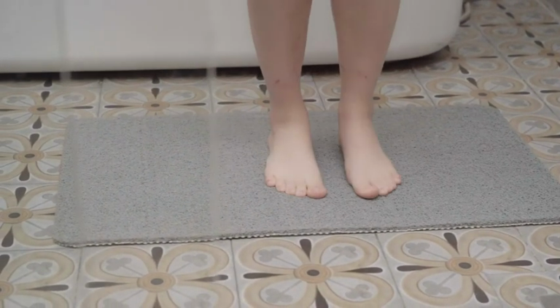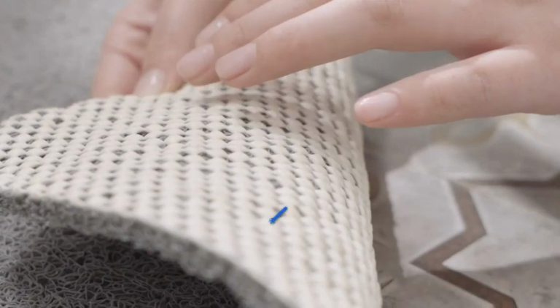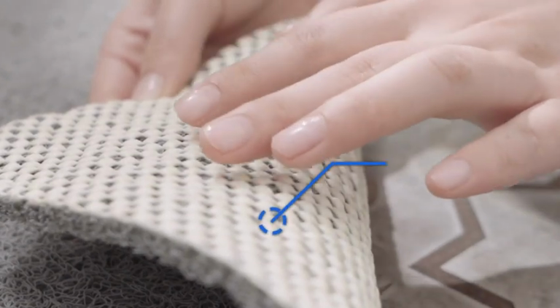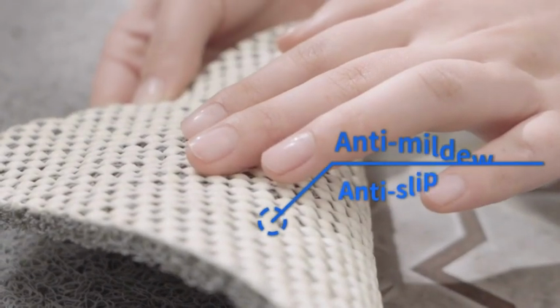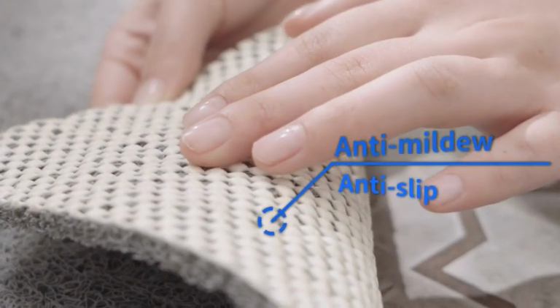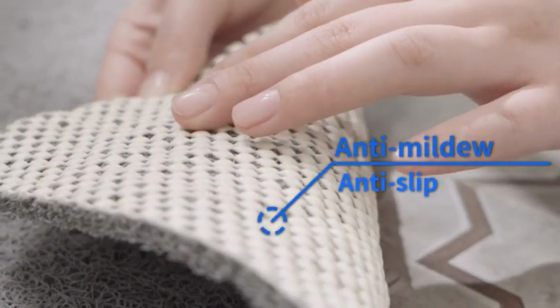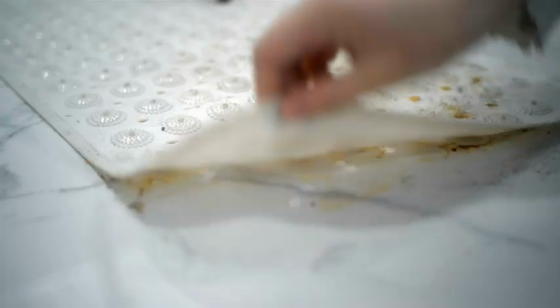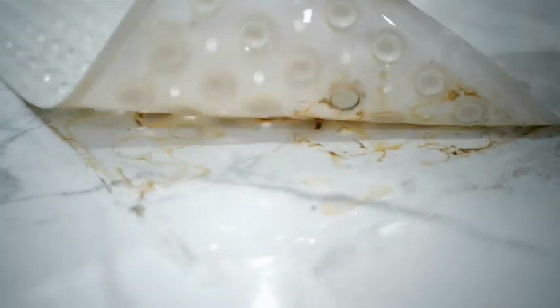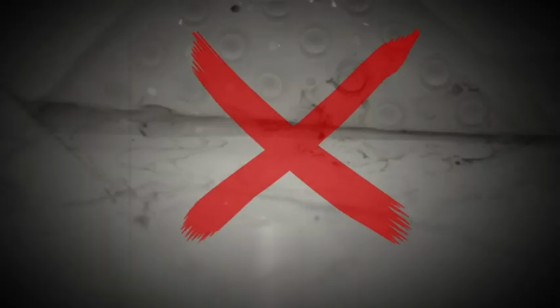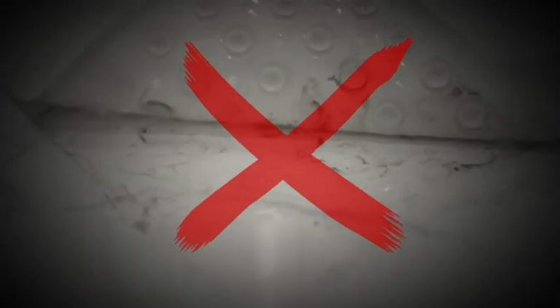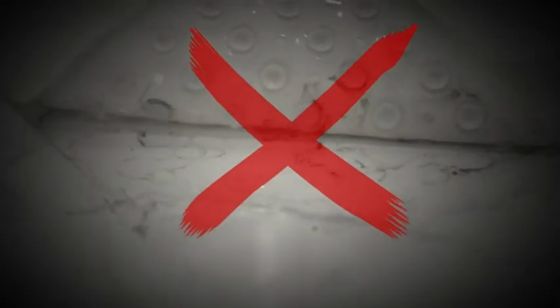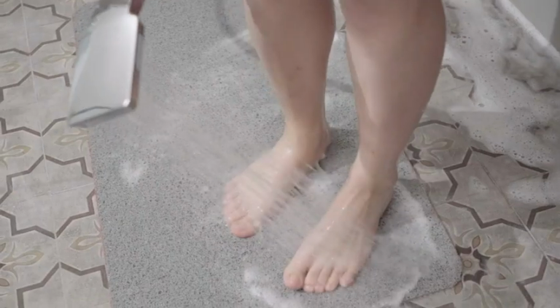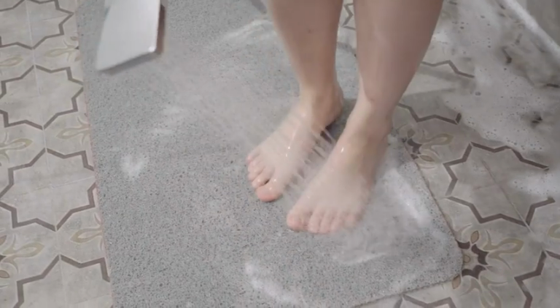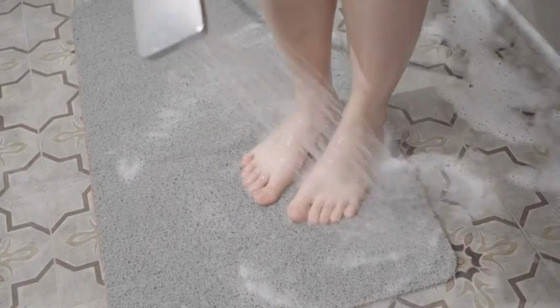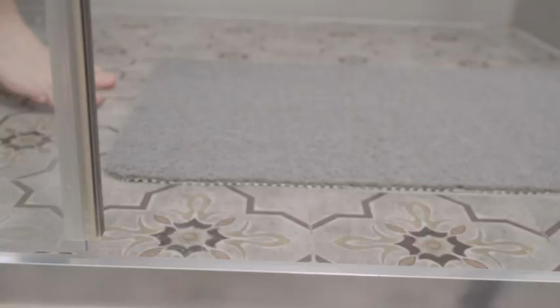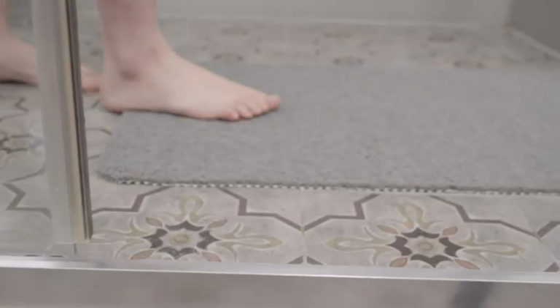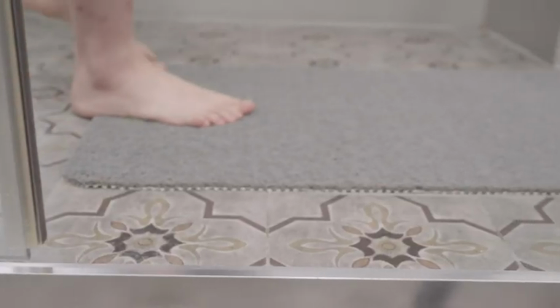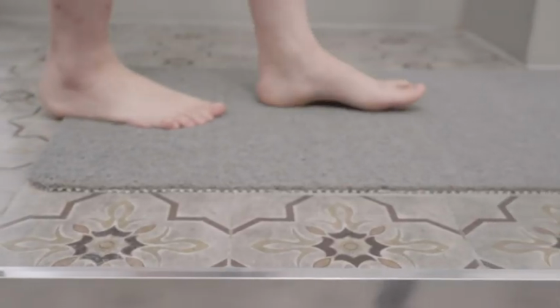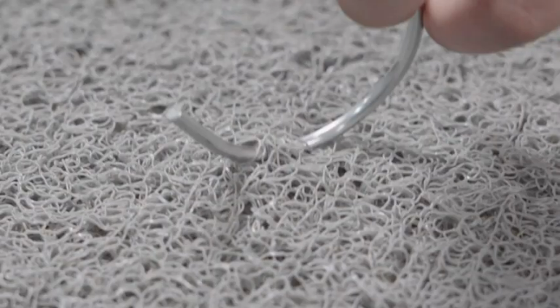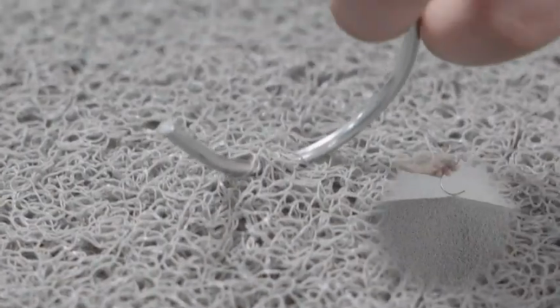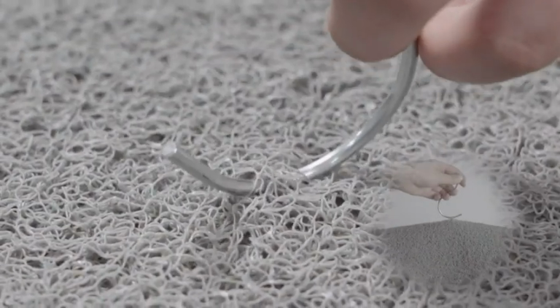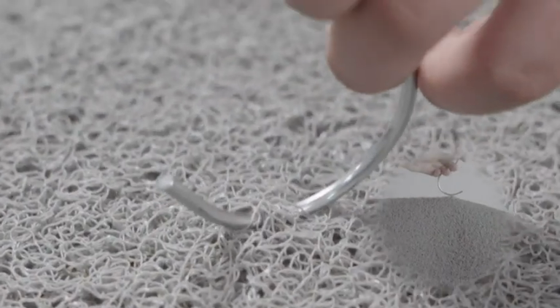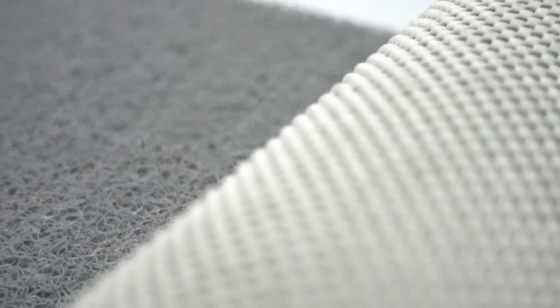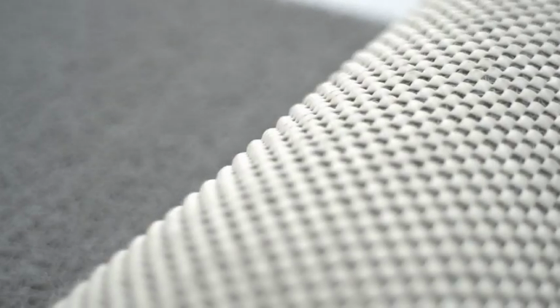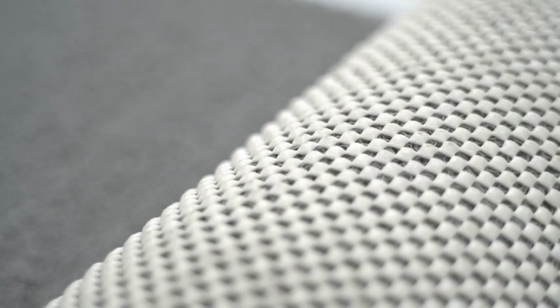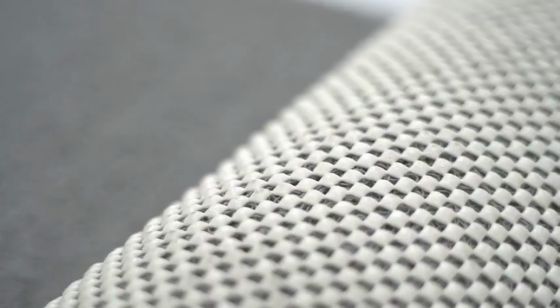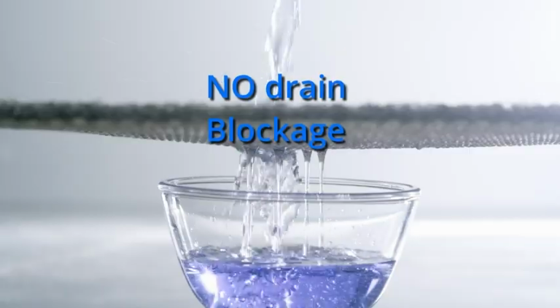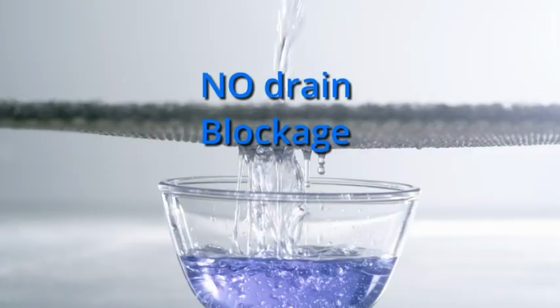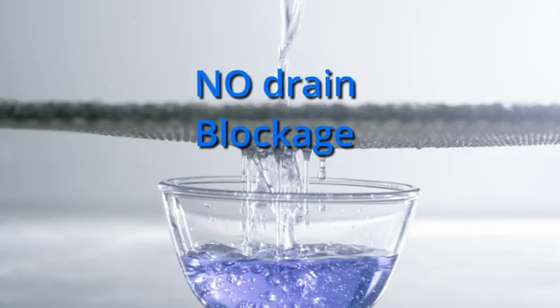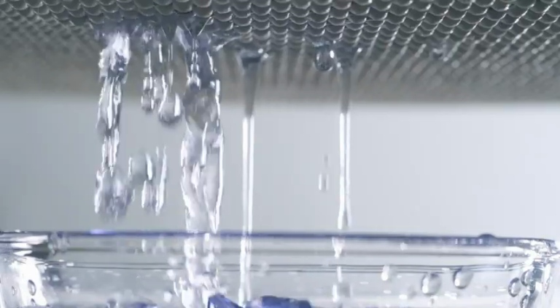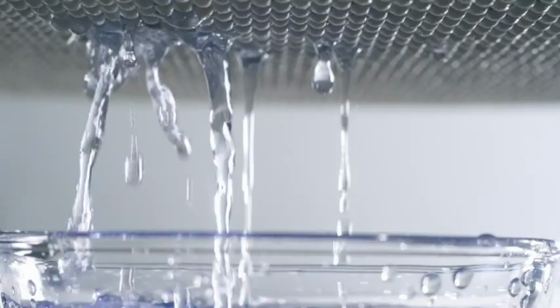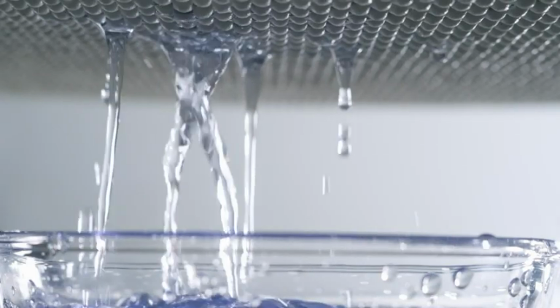The non-slip surface needs no suction pads and prevents accidents, ensuring you and your family's safety. The loofah textured surface and honeycomb-like backing allow water to flow smoothly without blockage.